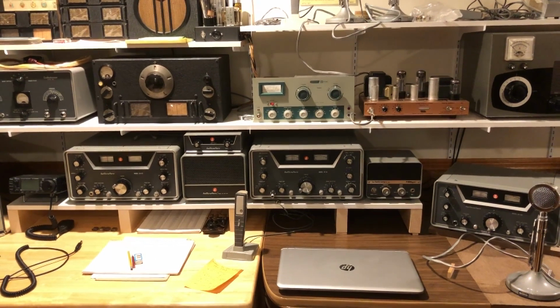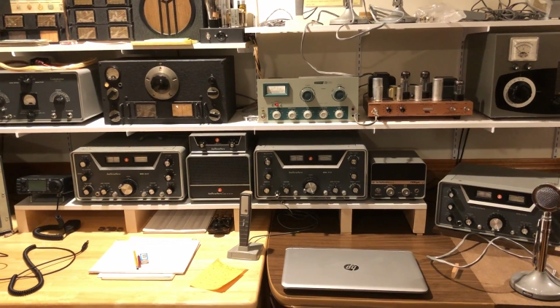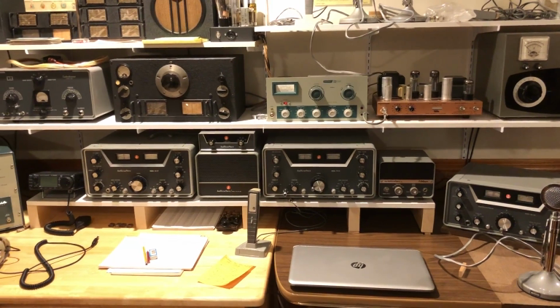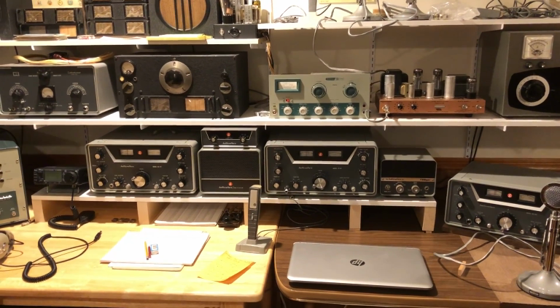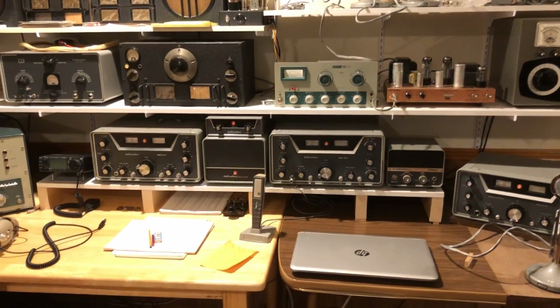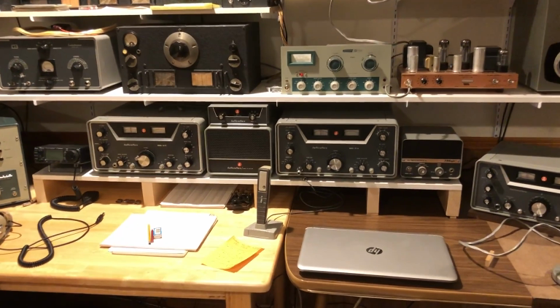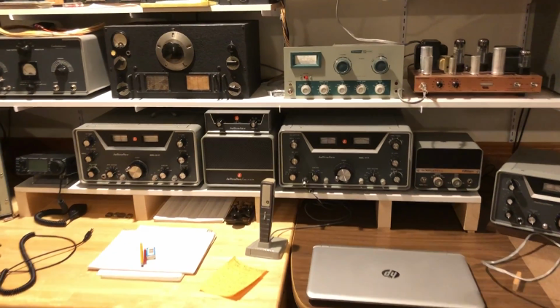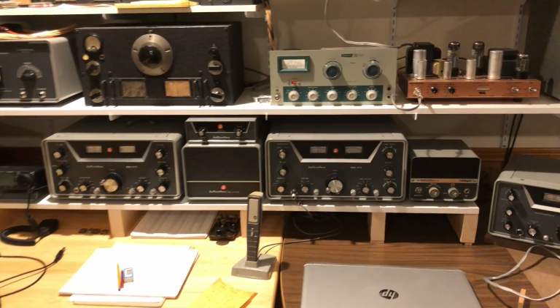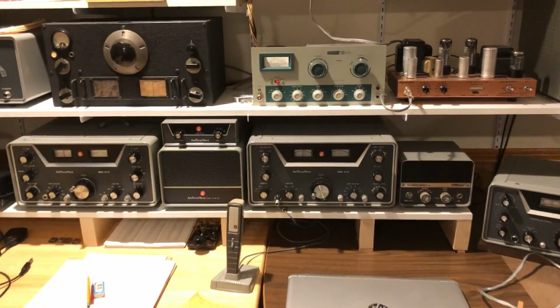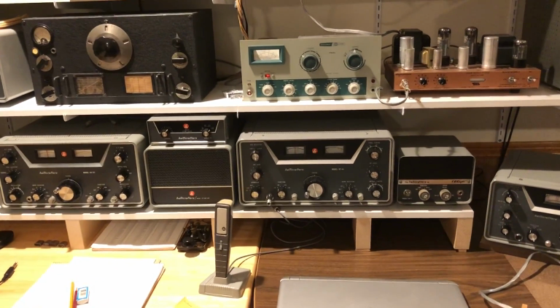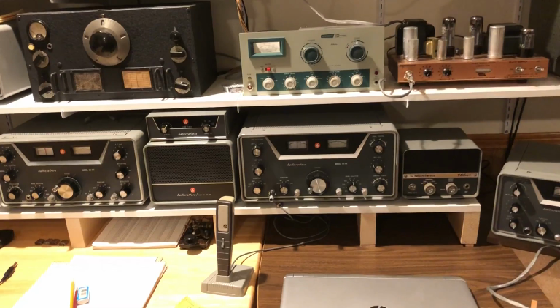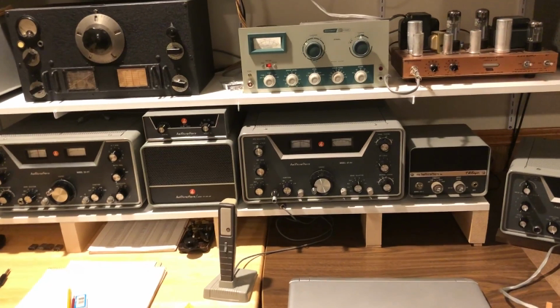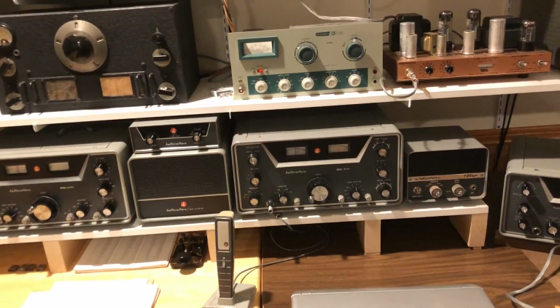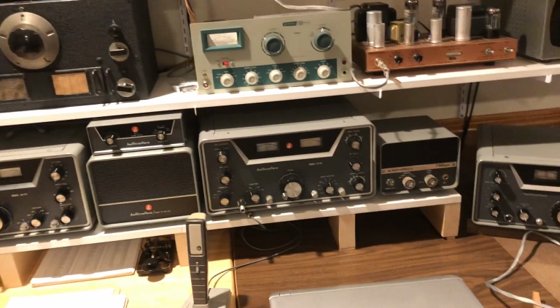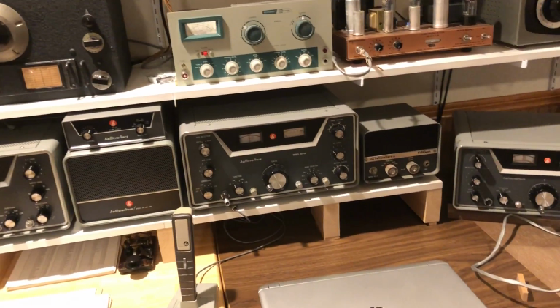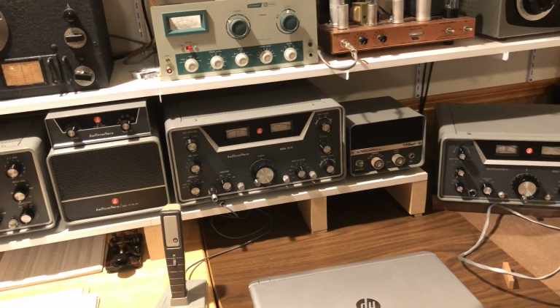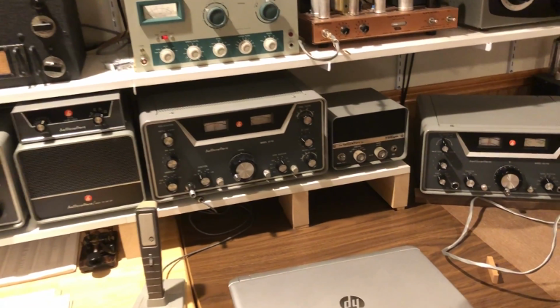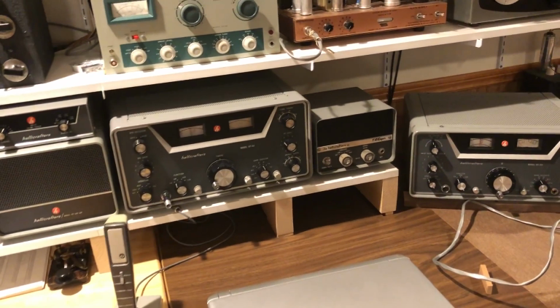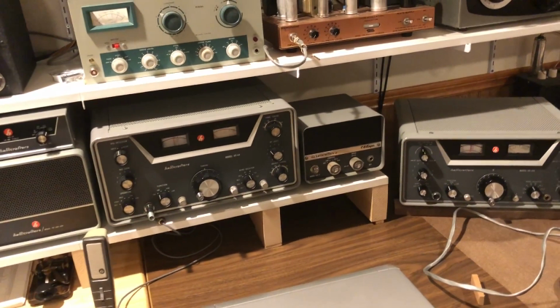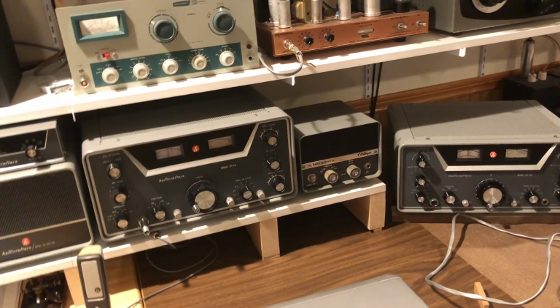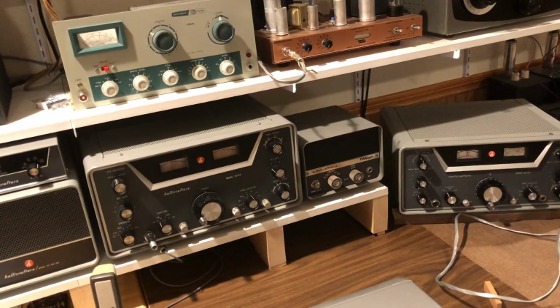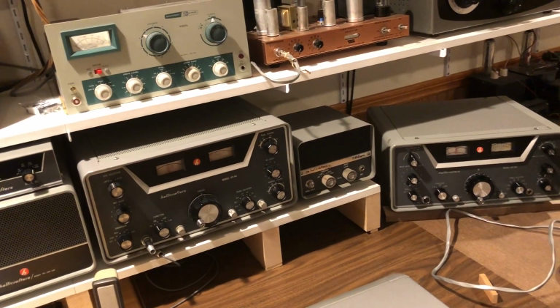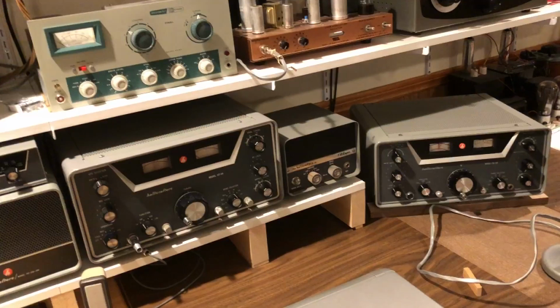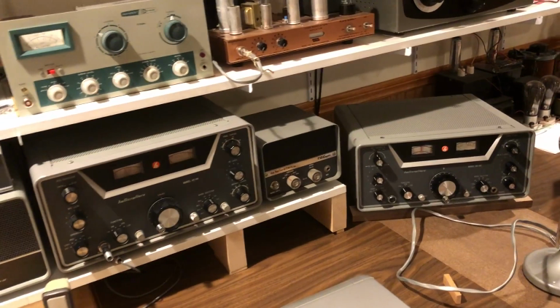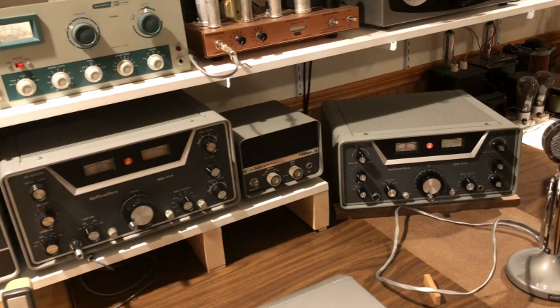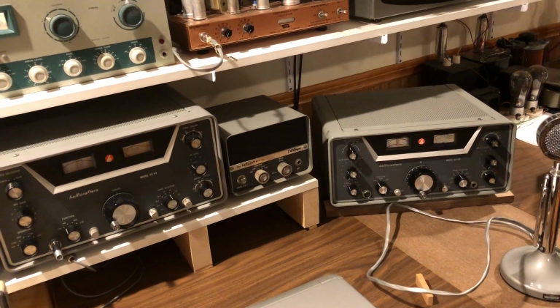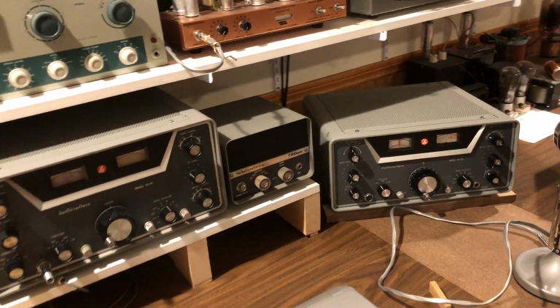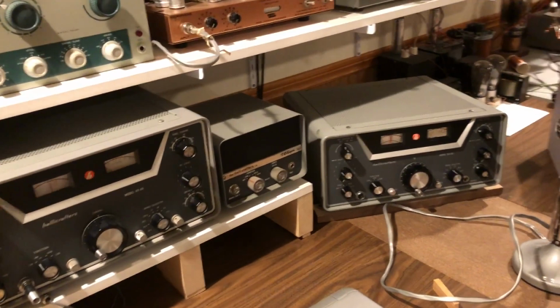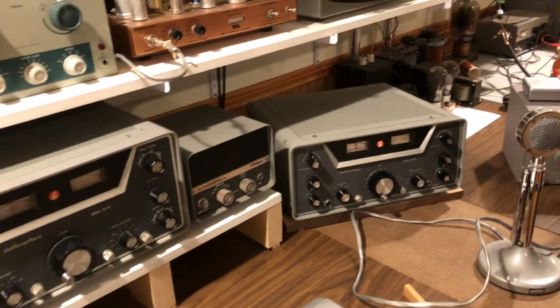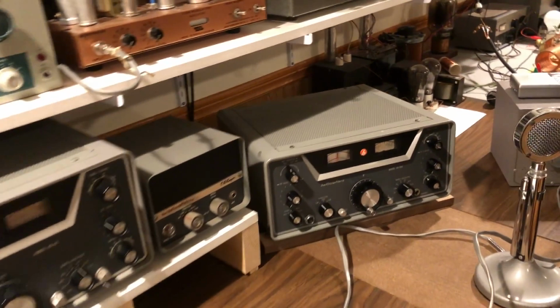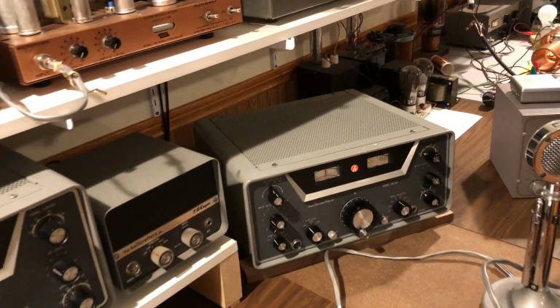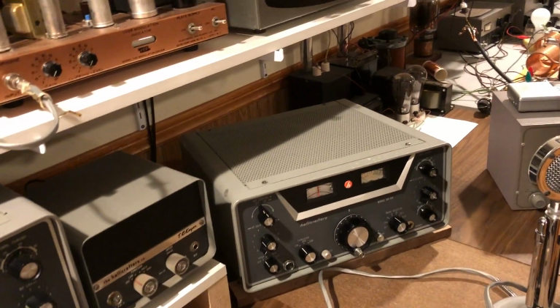This is the Halicrafters station. A little bit of history. Back in 1959, Collins came out with an important transceiver, the KWM2, but it did not have receiver-independent tuning.